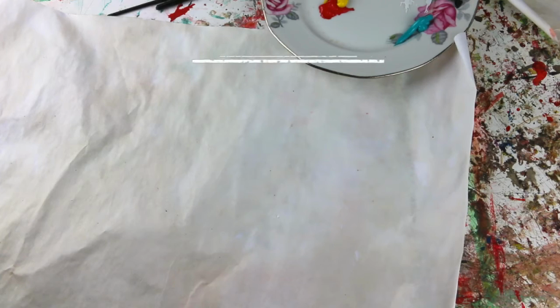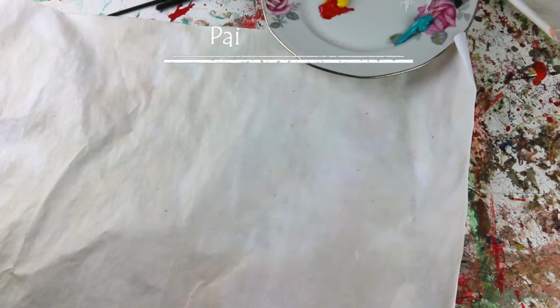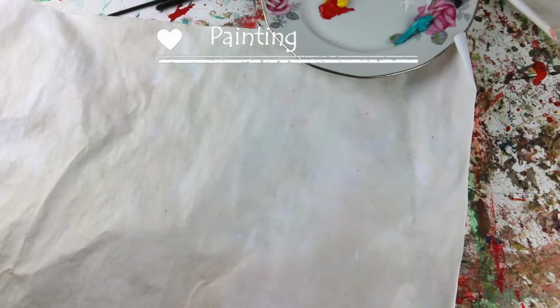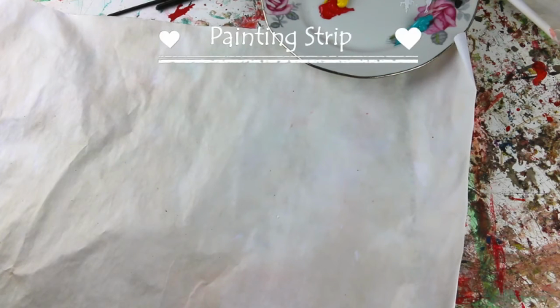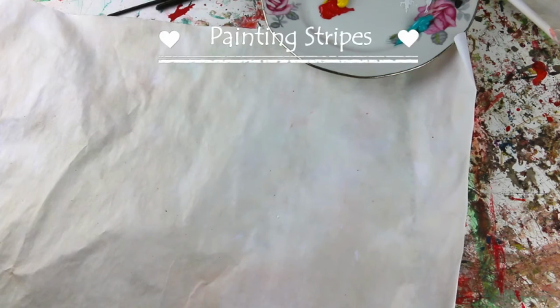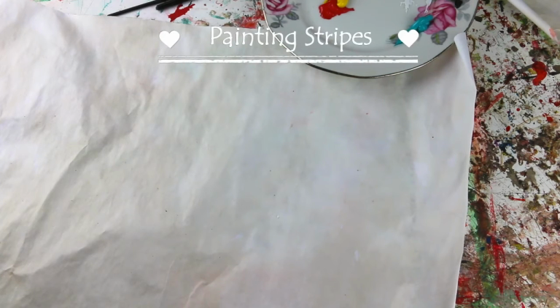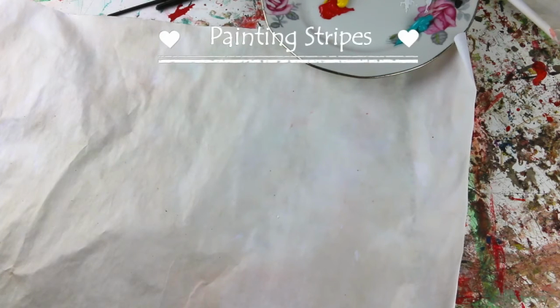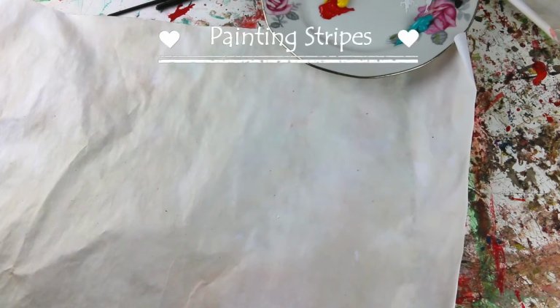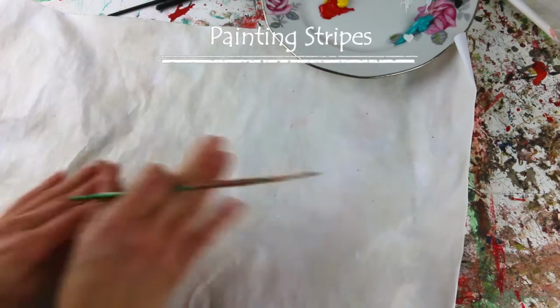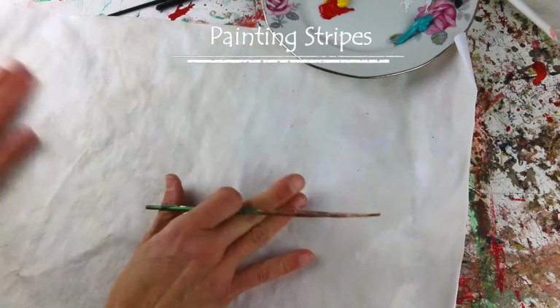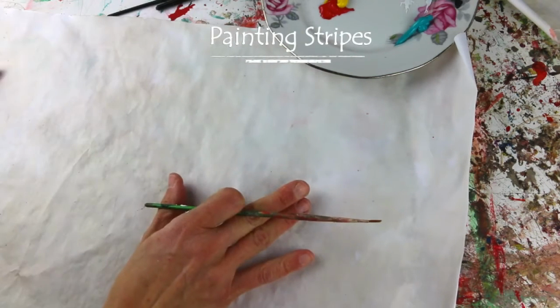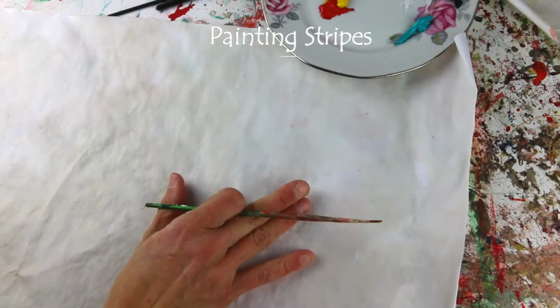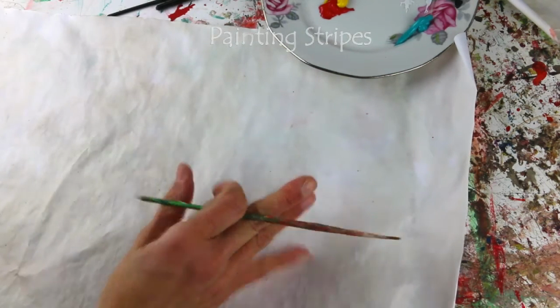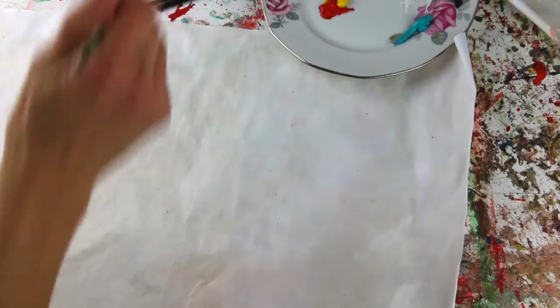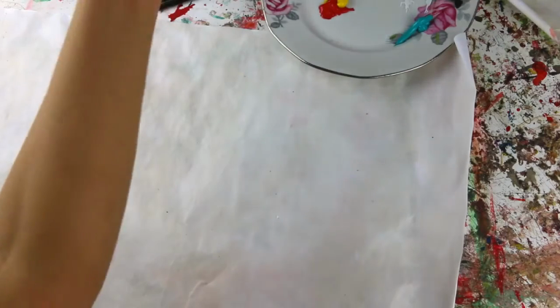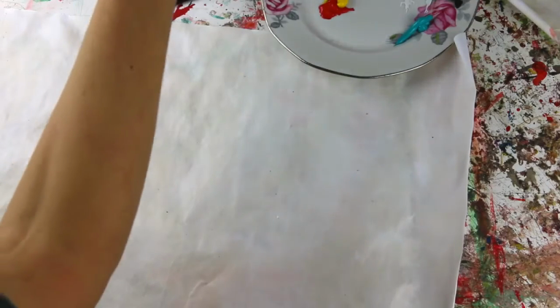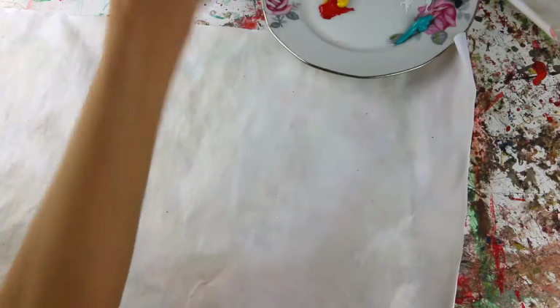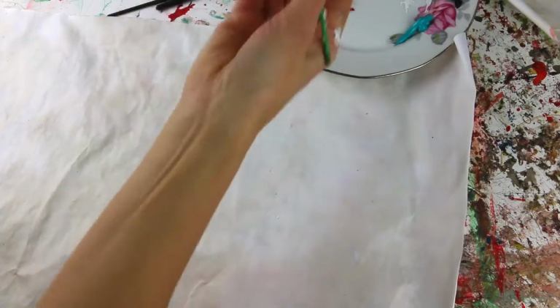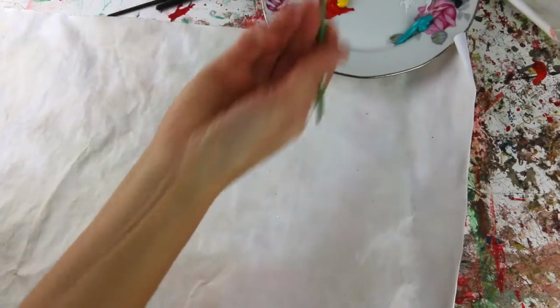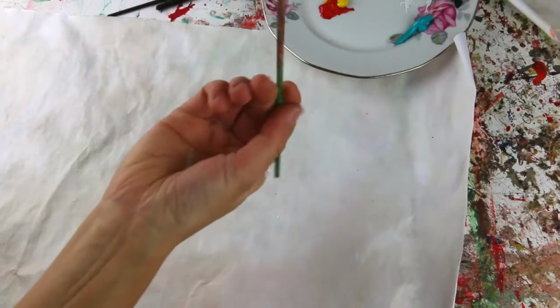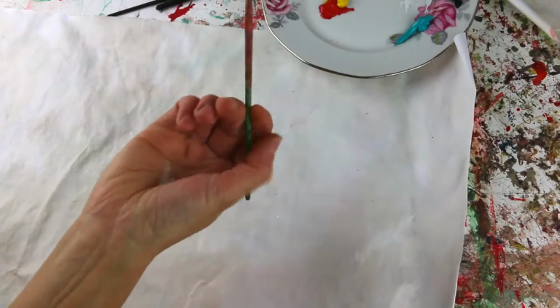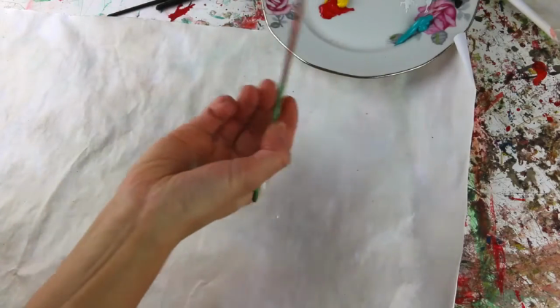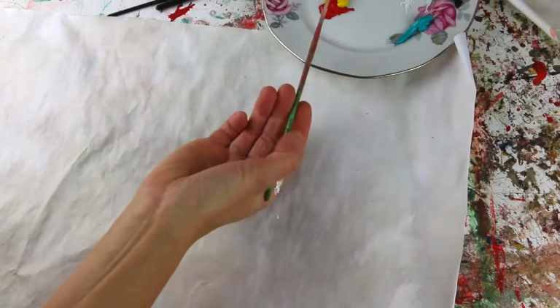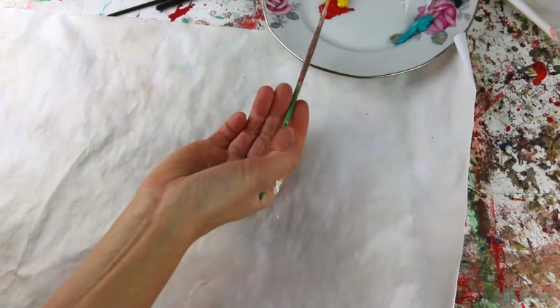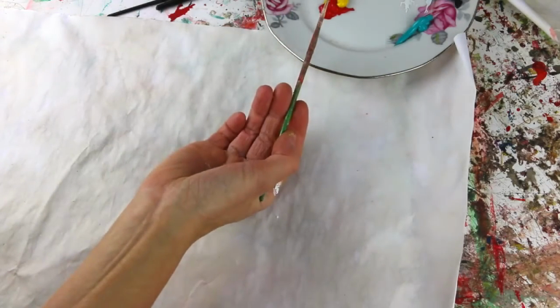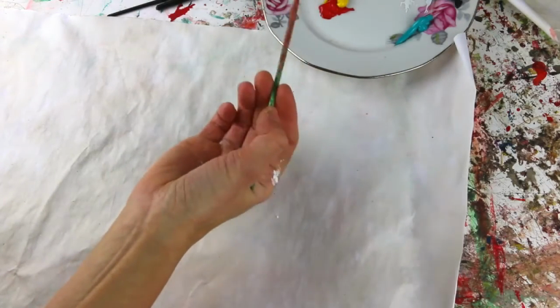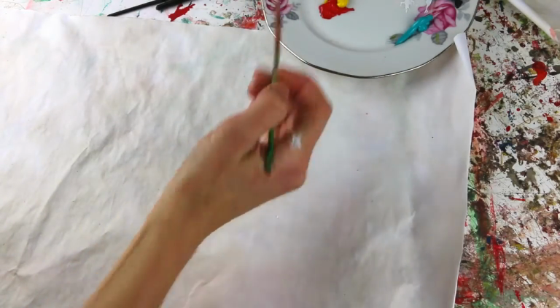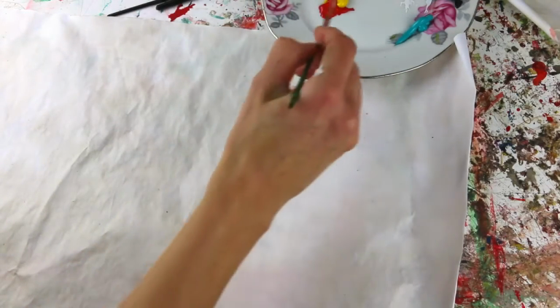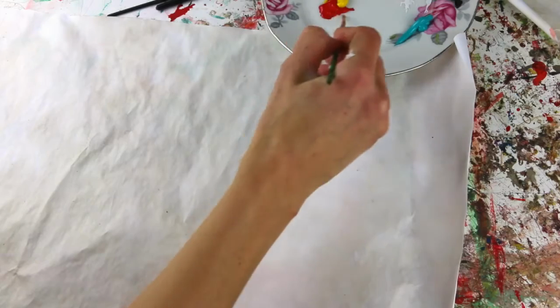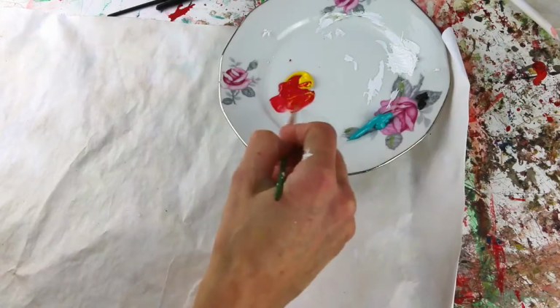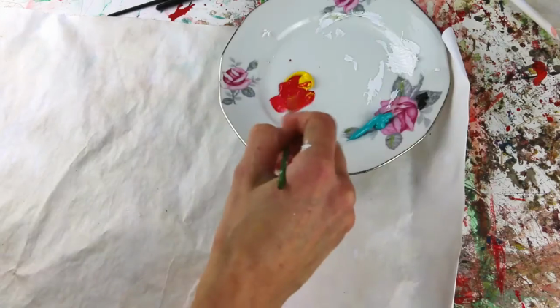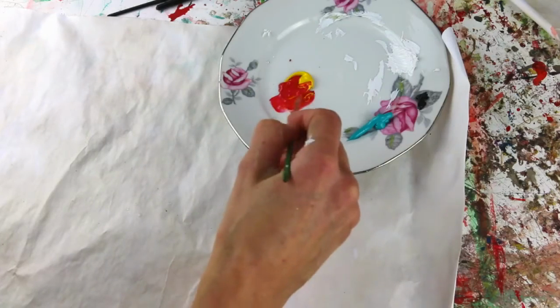So now I'm going to show you how to do some stripes. We are going first to do the smallest stripes. You take a small brush like that, very thin.